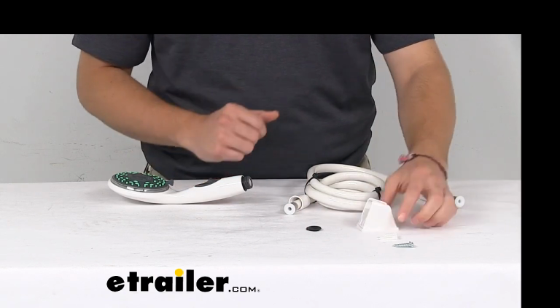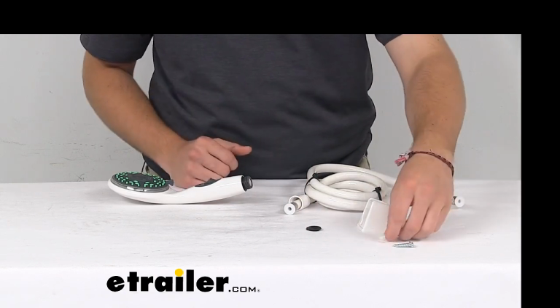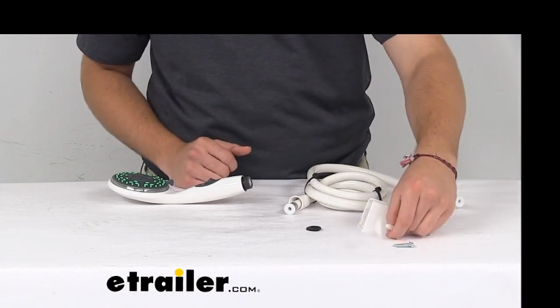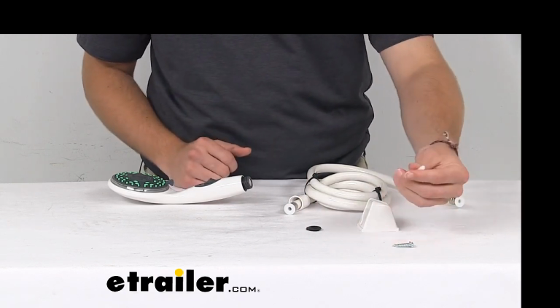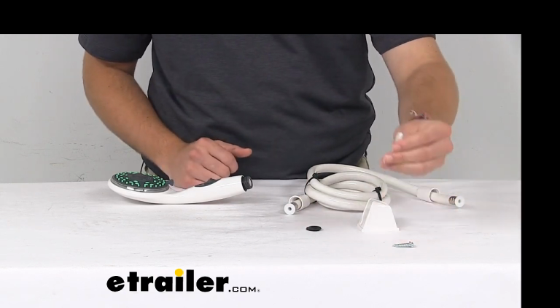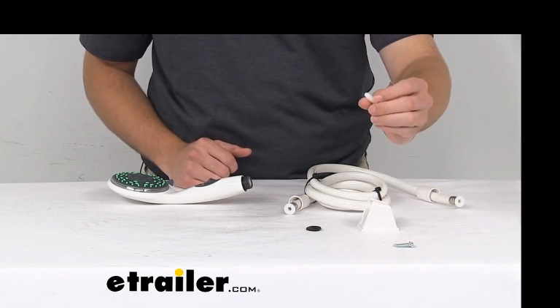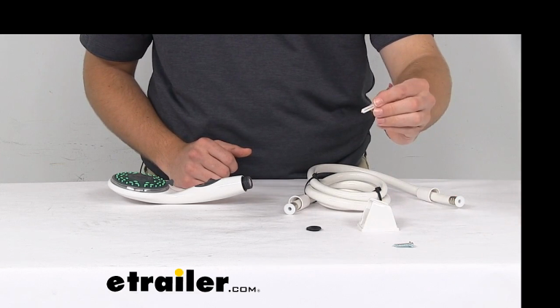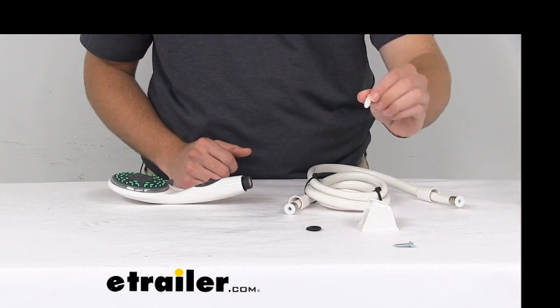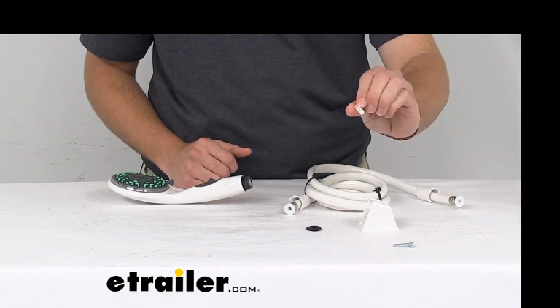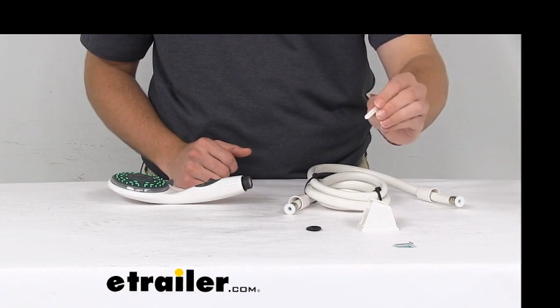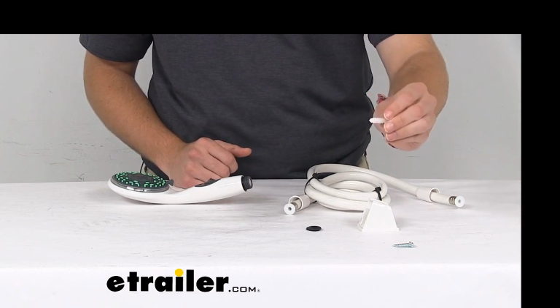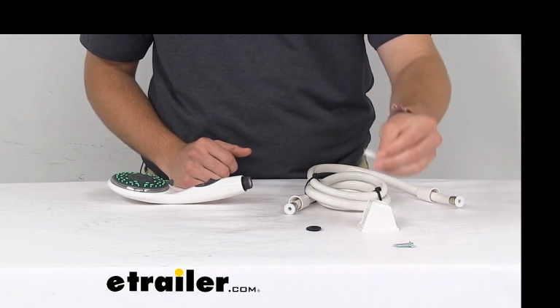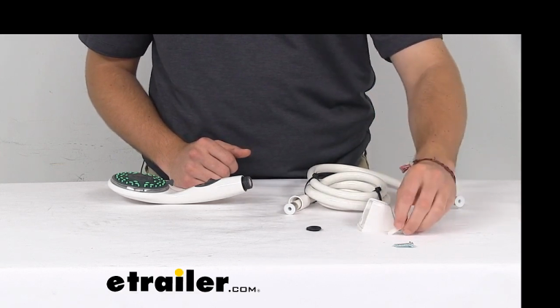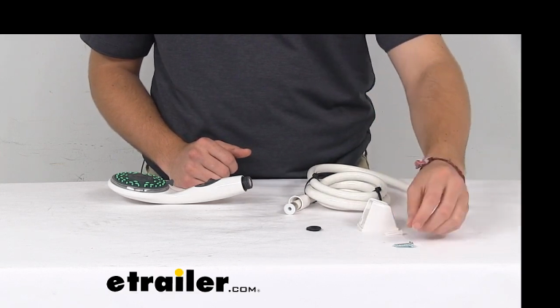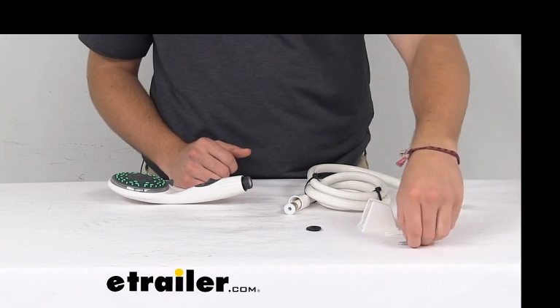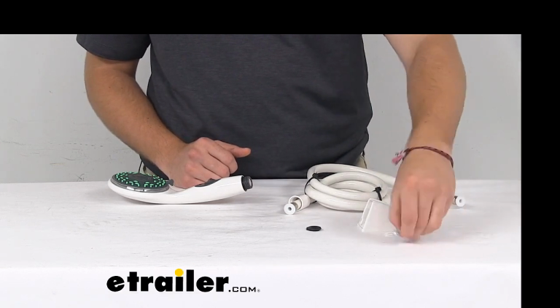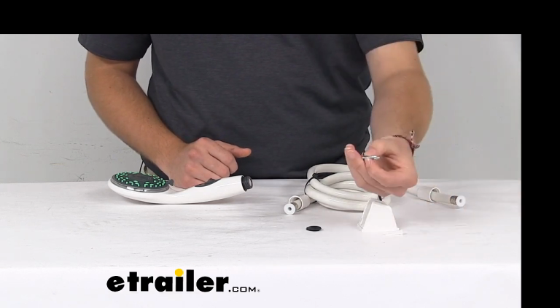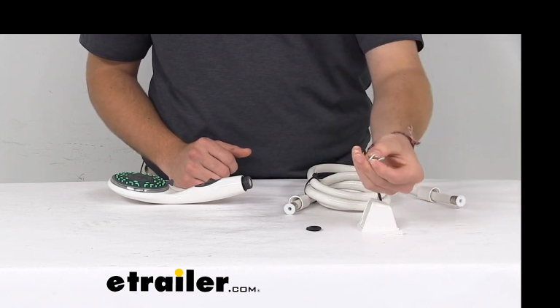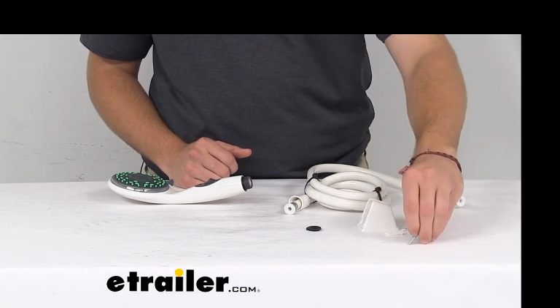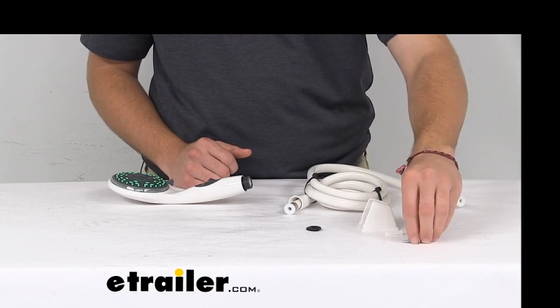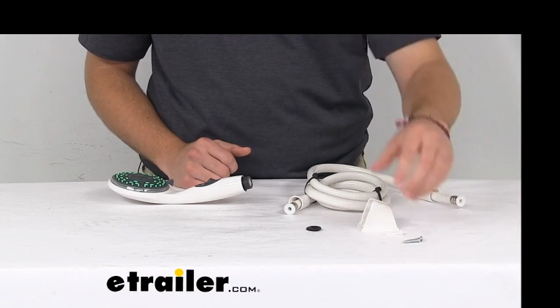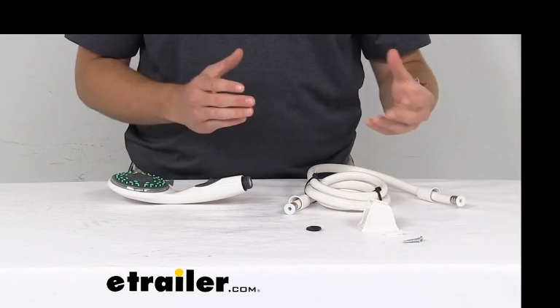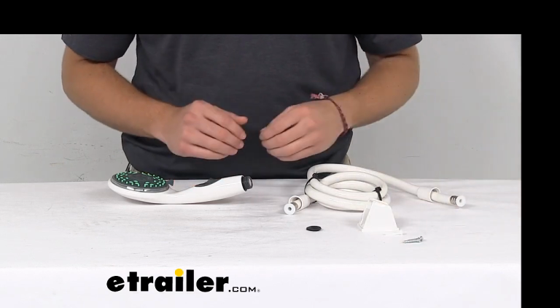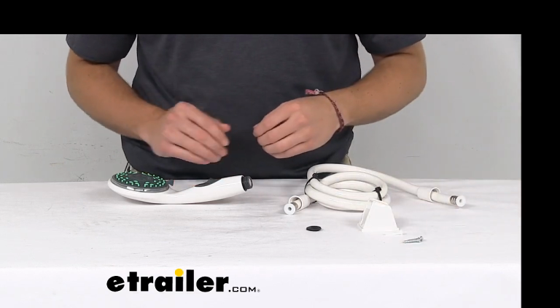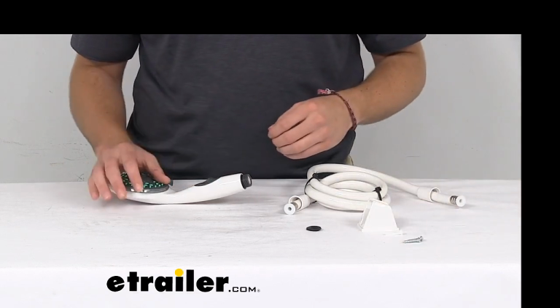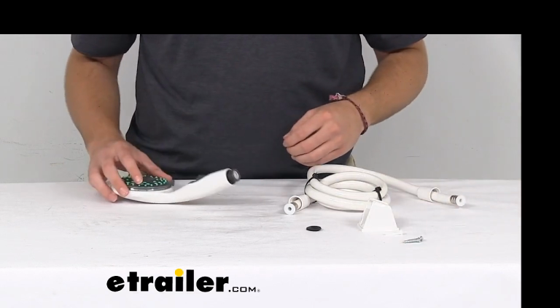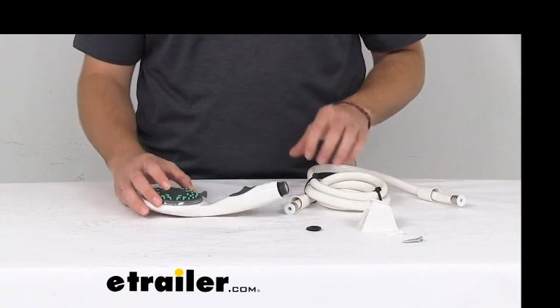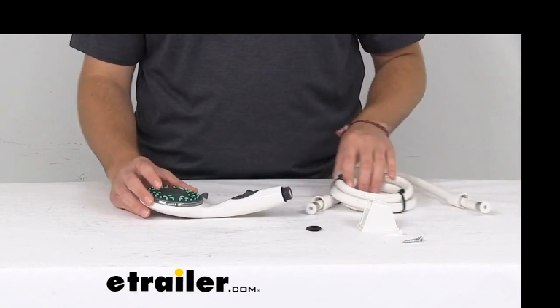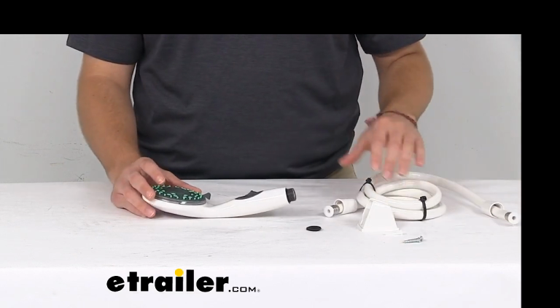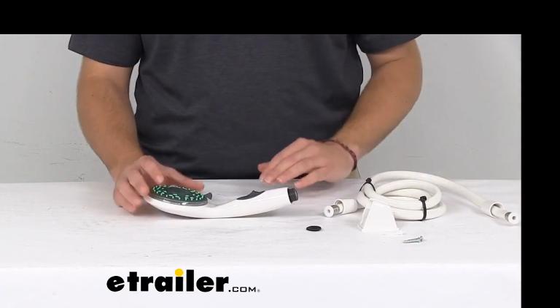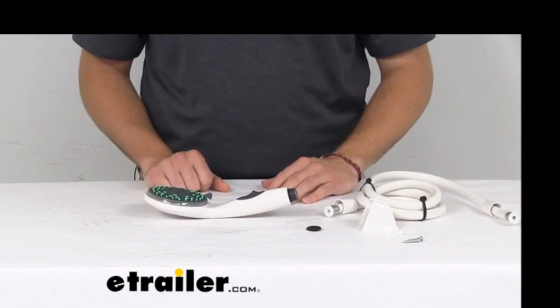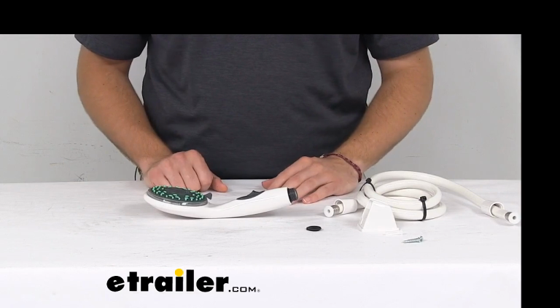It does come with included mounting hardware for a hands-free shower as well. This takes no time at all to get set up anywhere — it comes with two wall anchors and two screws to hold it in place. So it's a really easy hookup to get that out of our way and have a hands-free shower if we want.